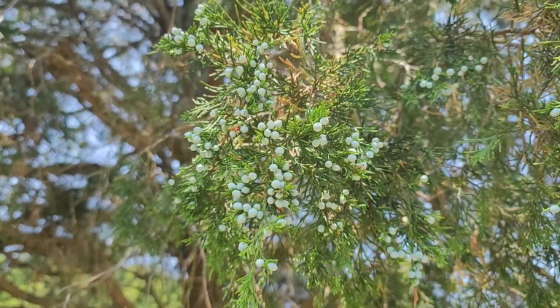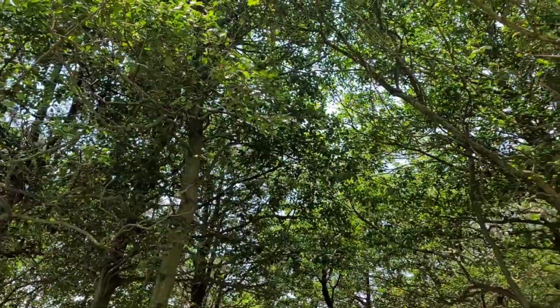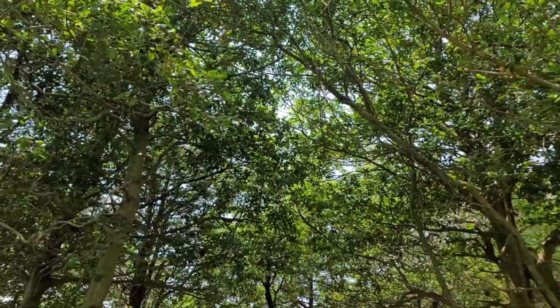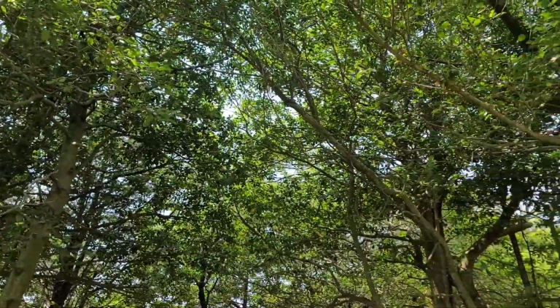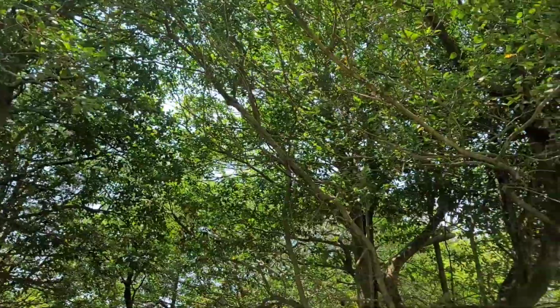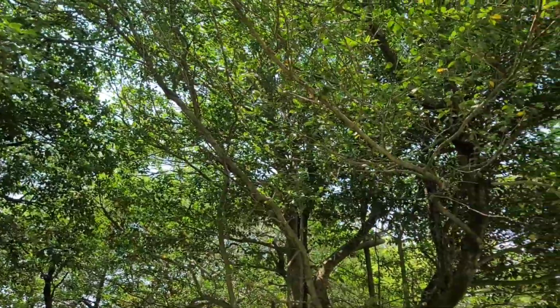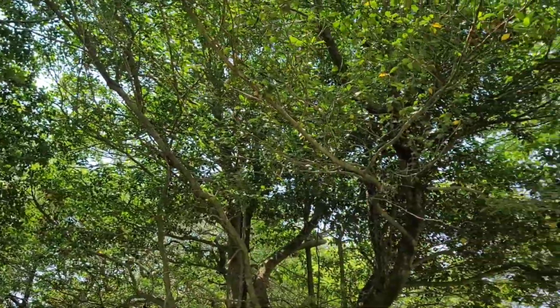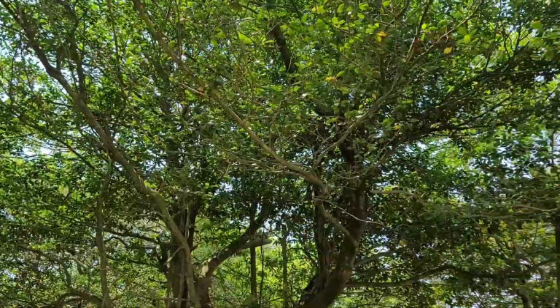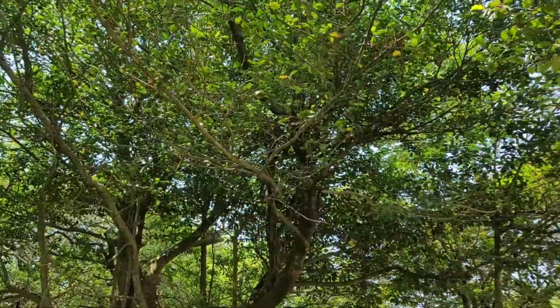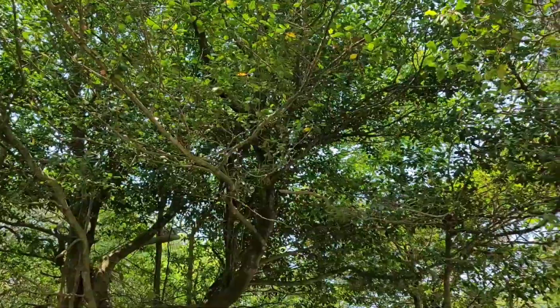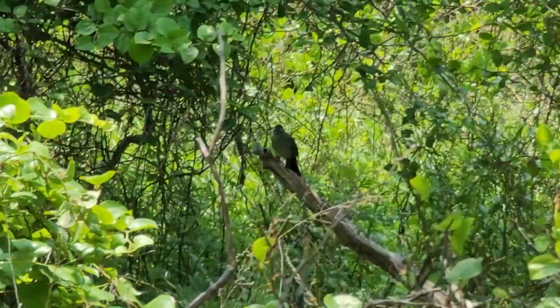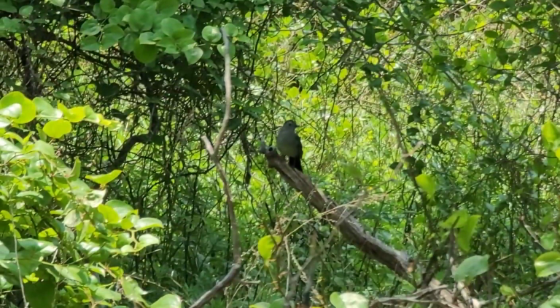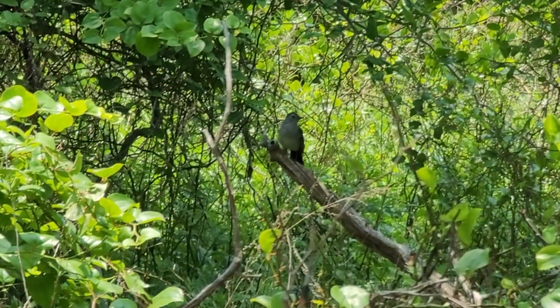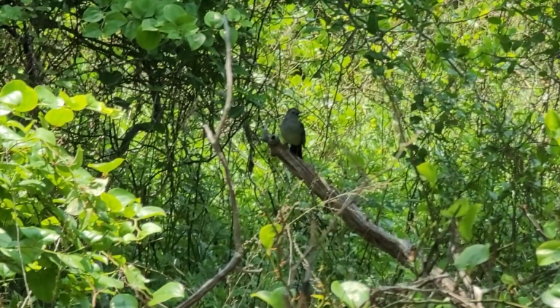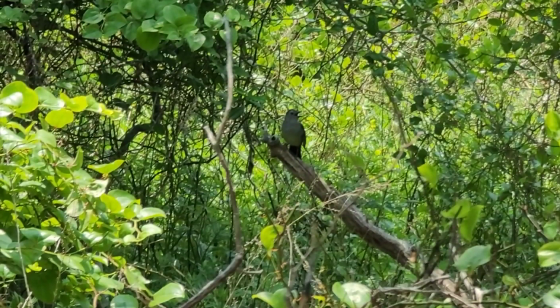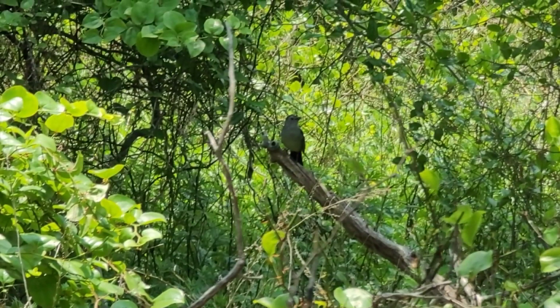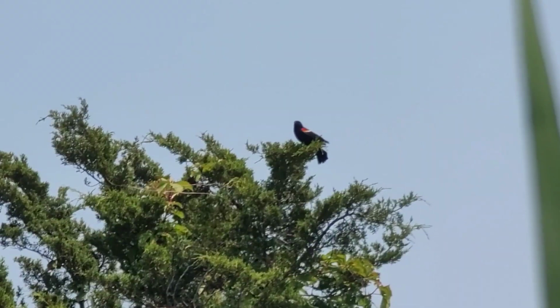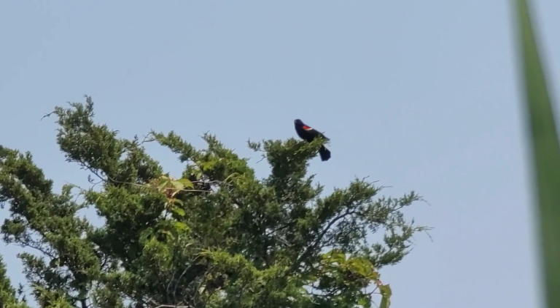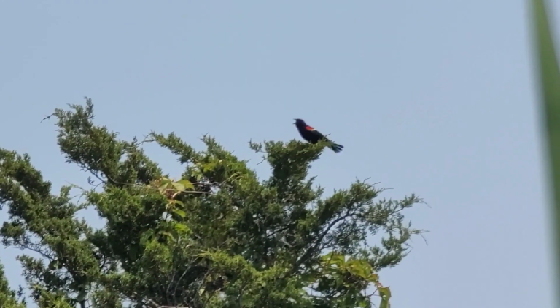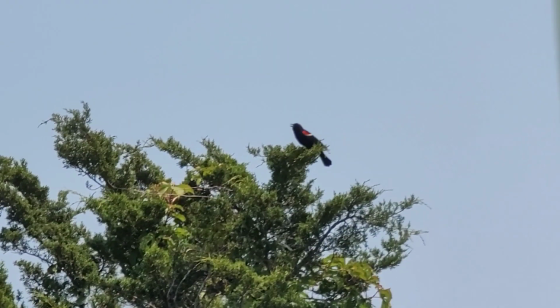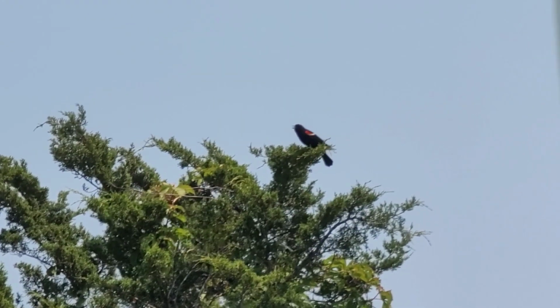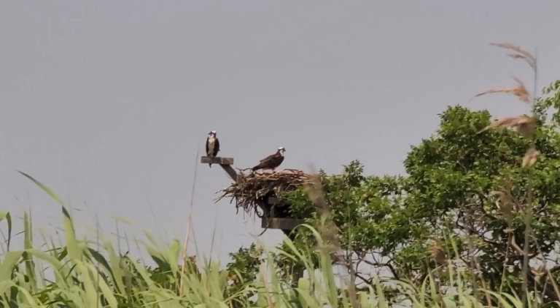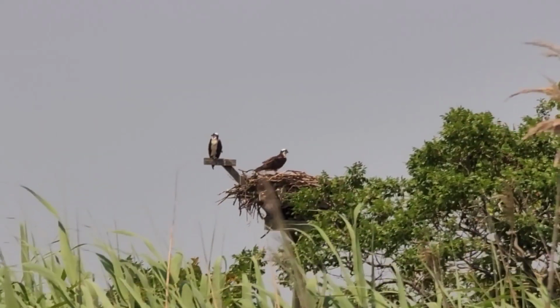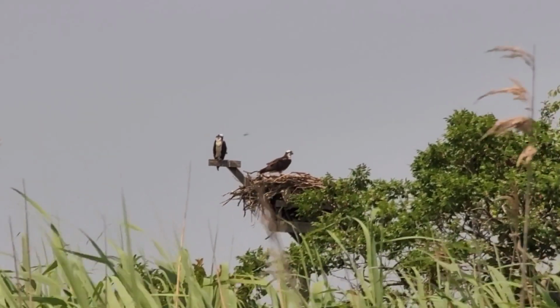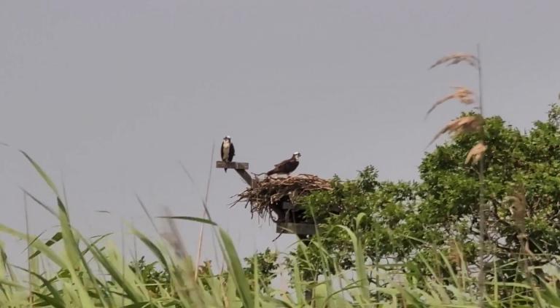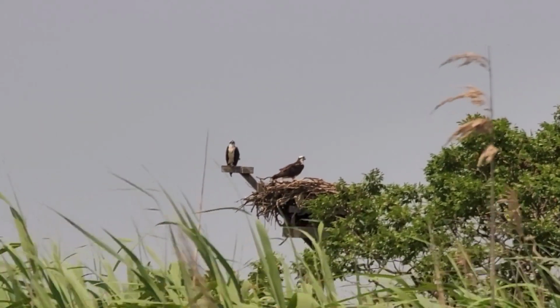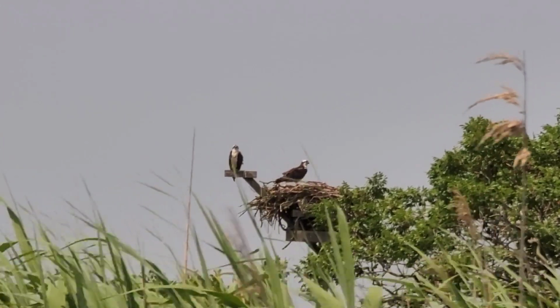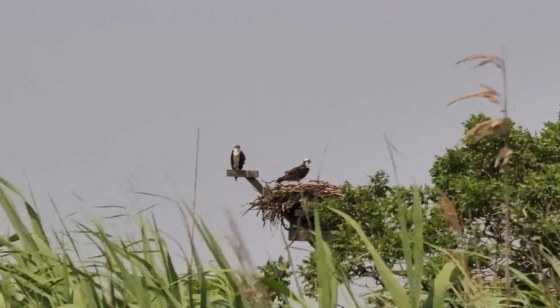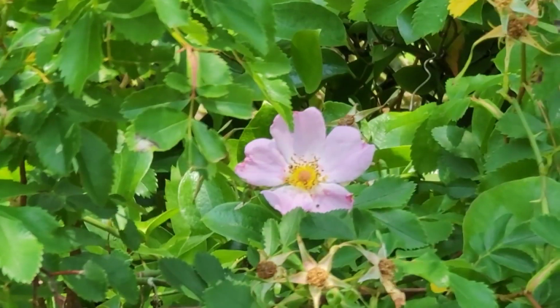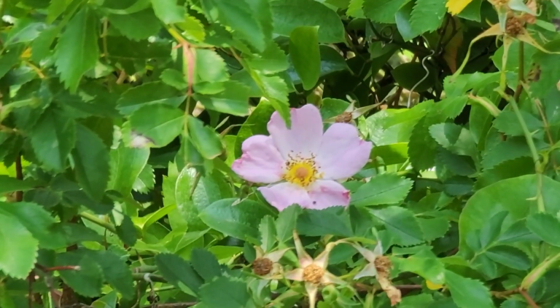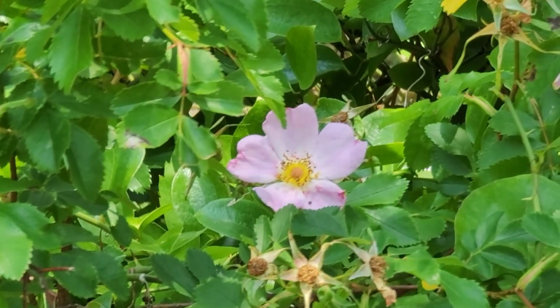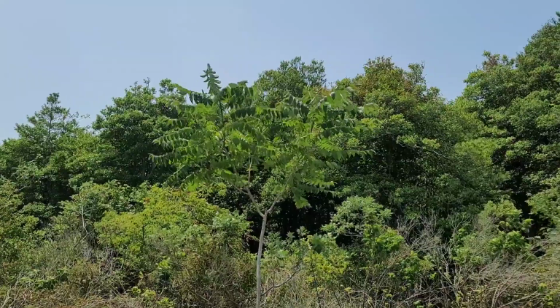The dense canopies and undergrowth provide ideal habitat for many birds, including gray catbirds, red-winged blackbirds, and ospreys. Invasive species found here today include the rugosa rose and tree of heaven.